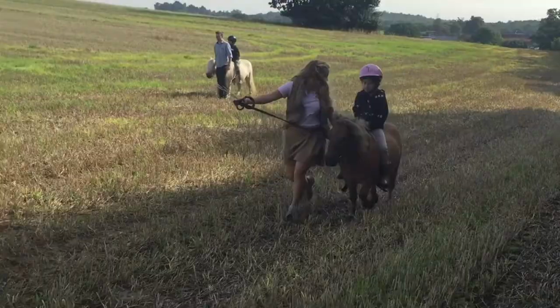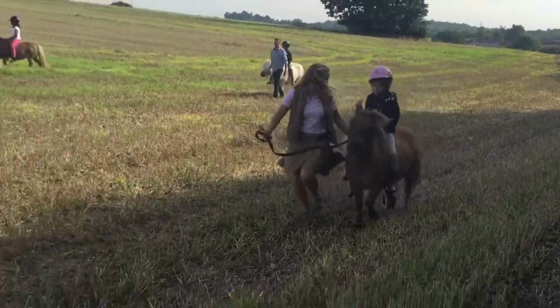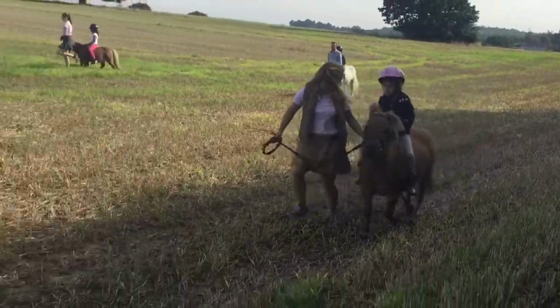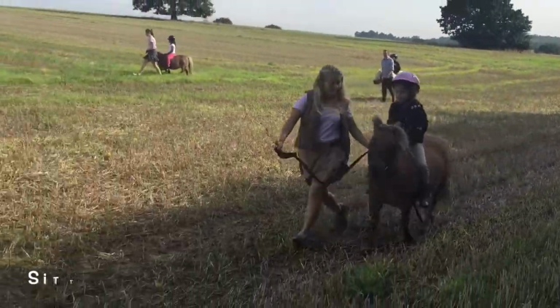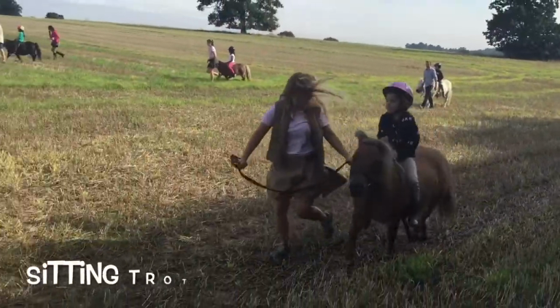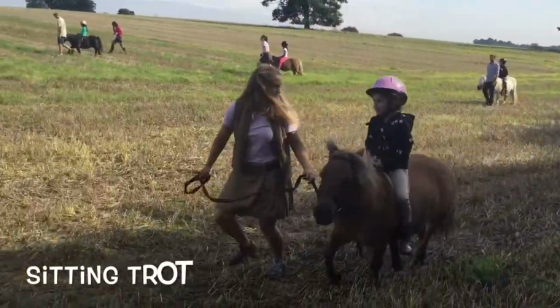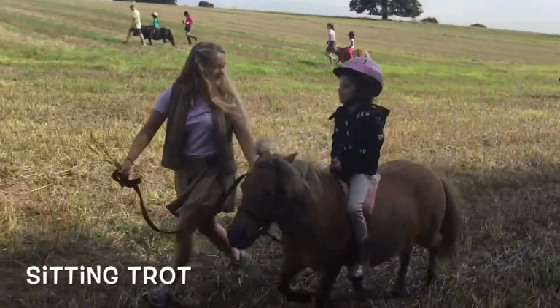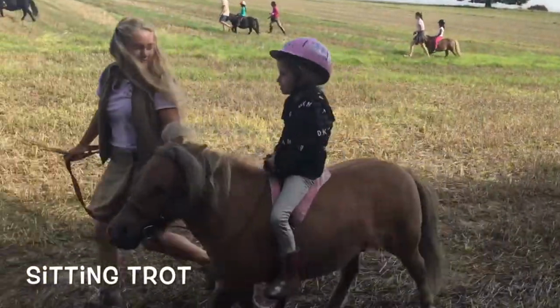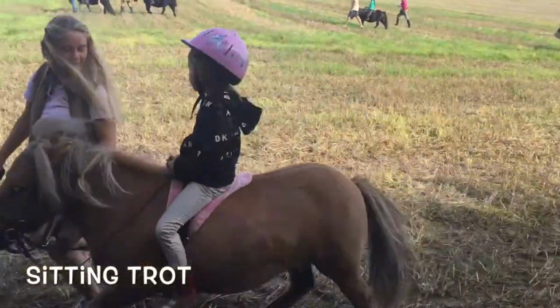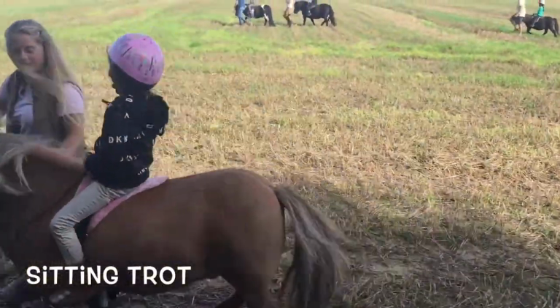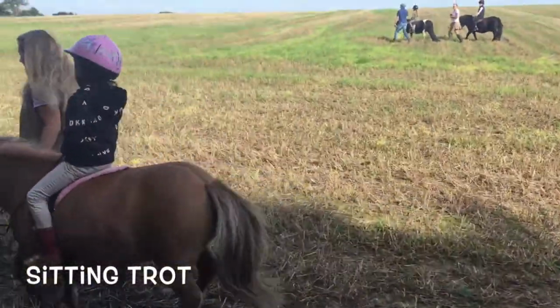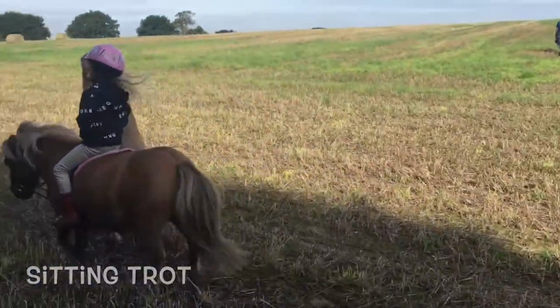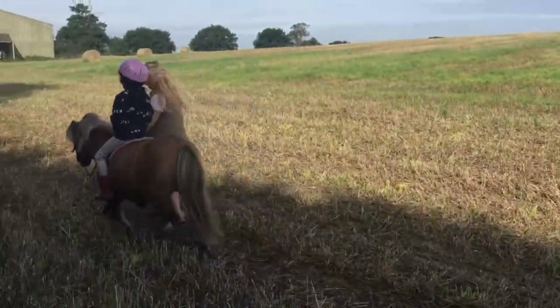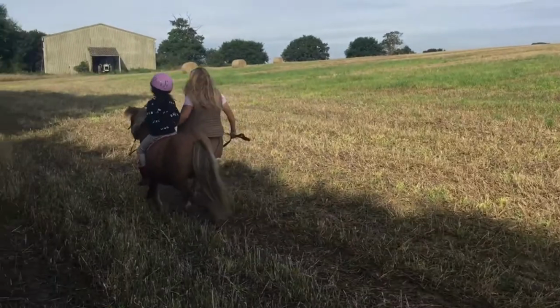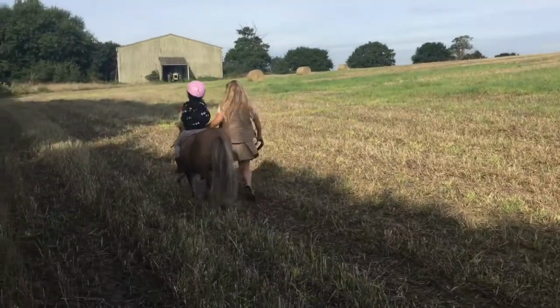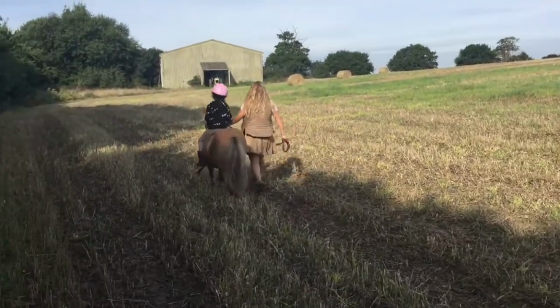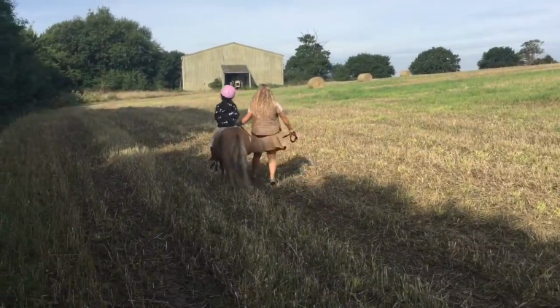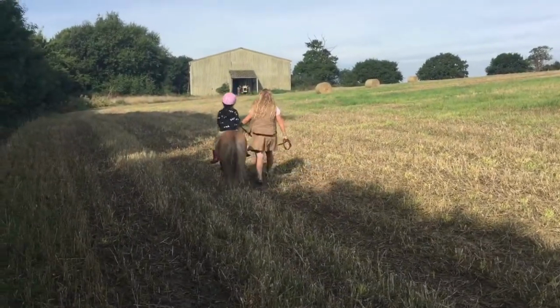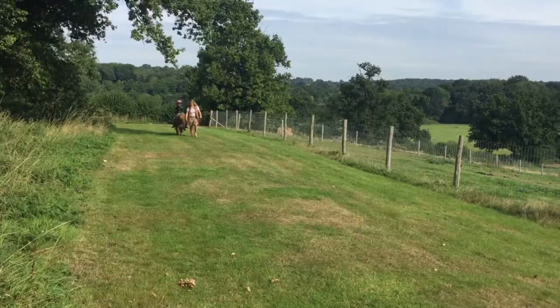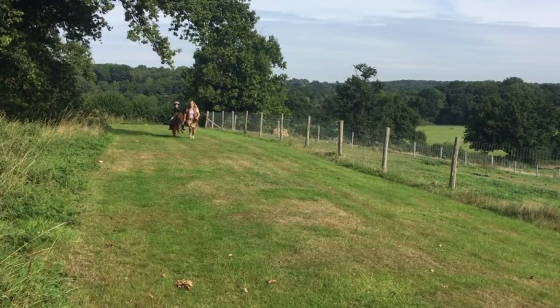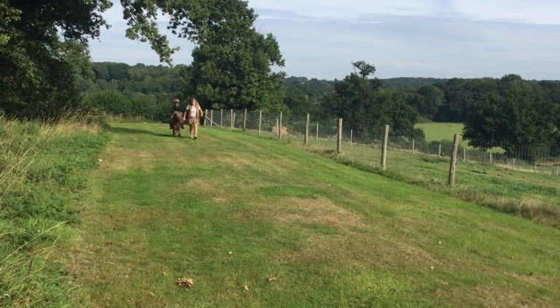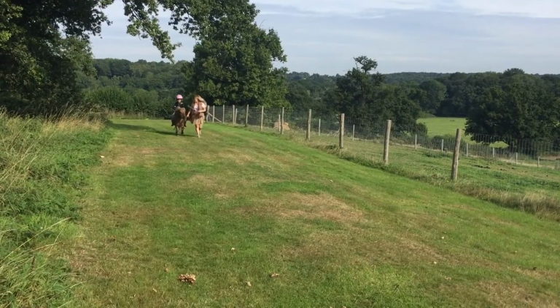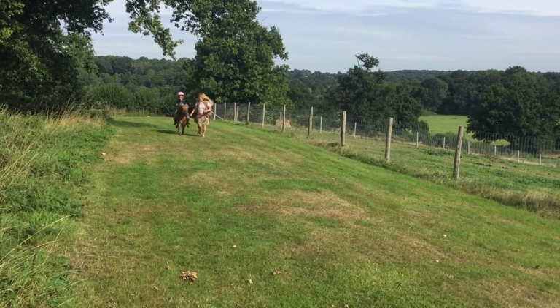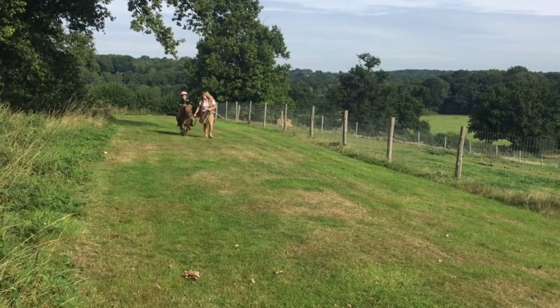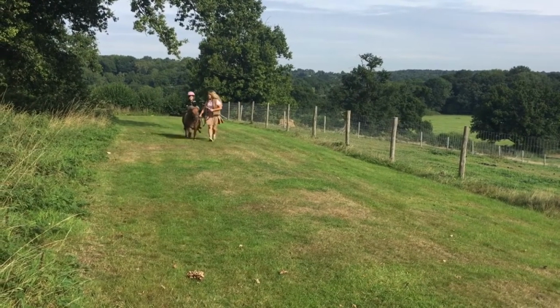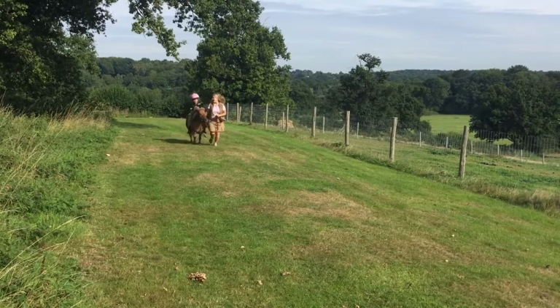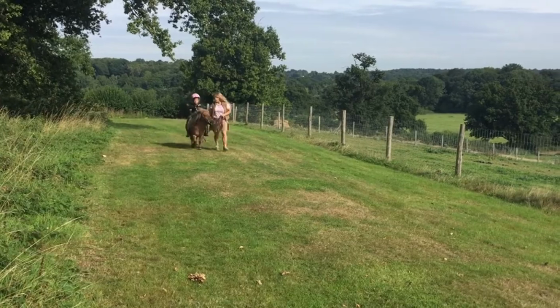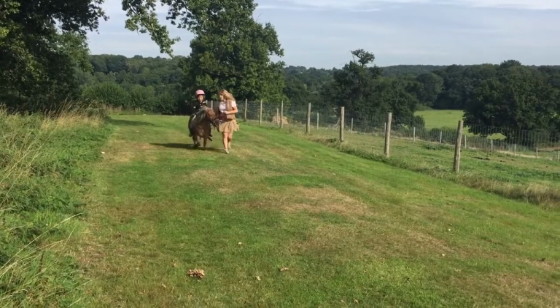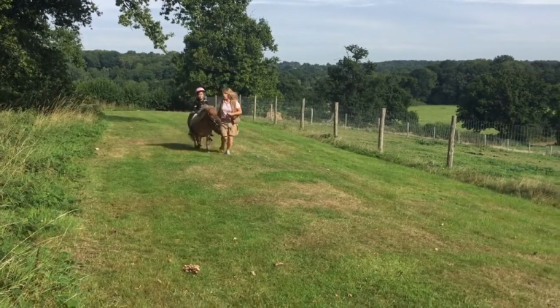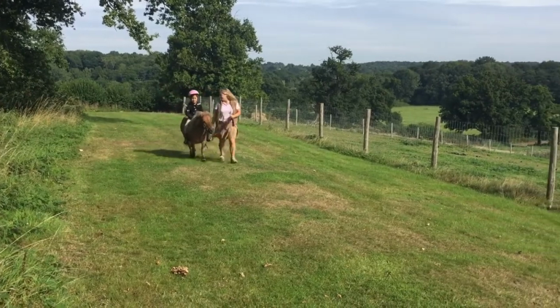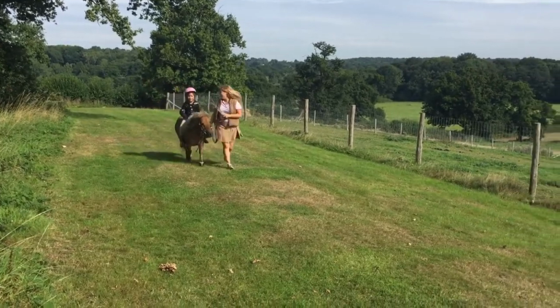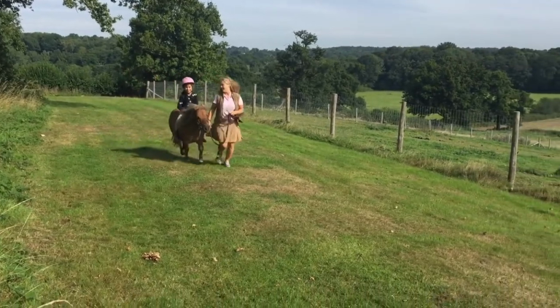Now this is called a sitting trot and you should sit up with a nice straight back, let your legs loose and don't go too far at first. It takes a little while to get this good.